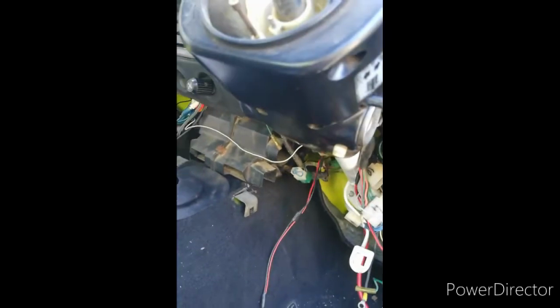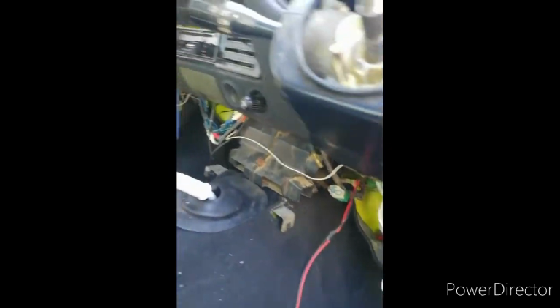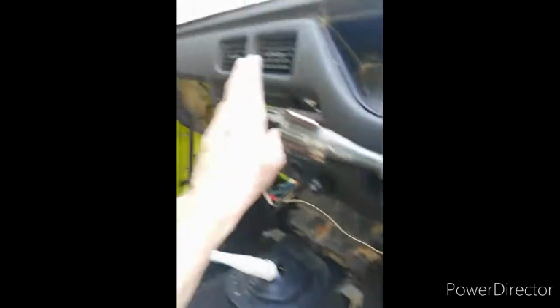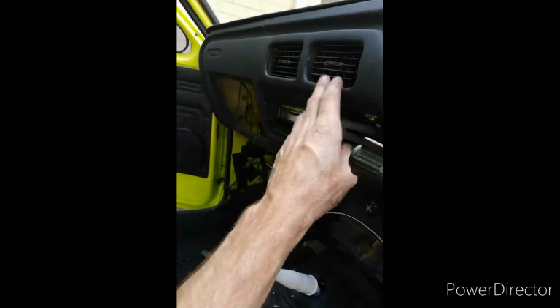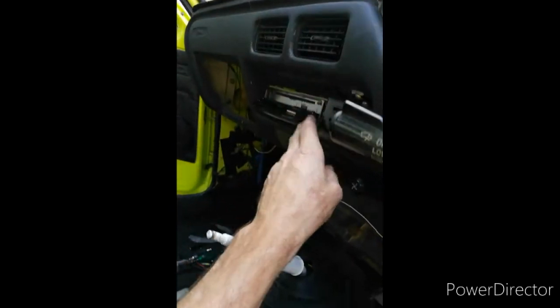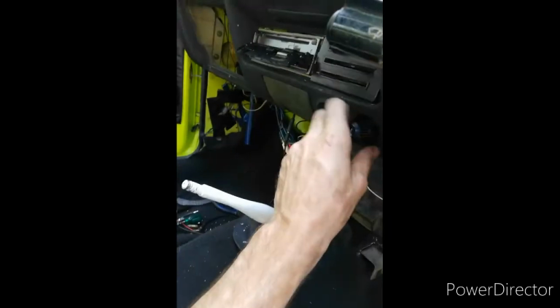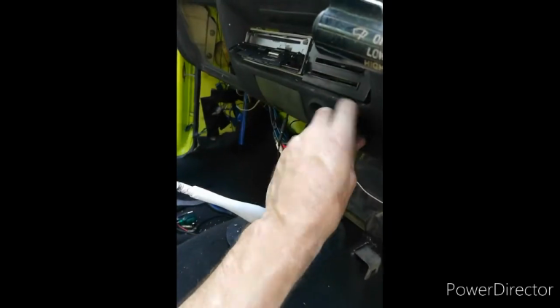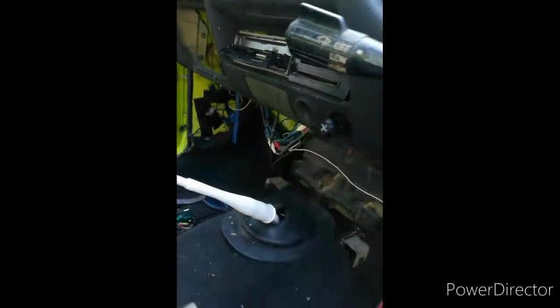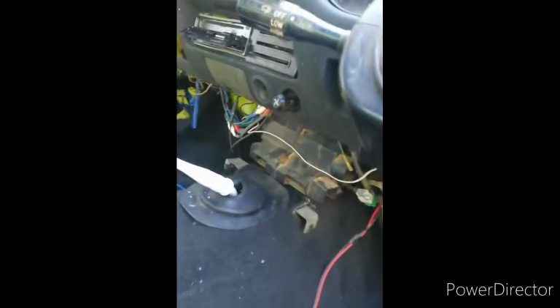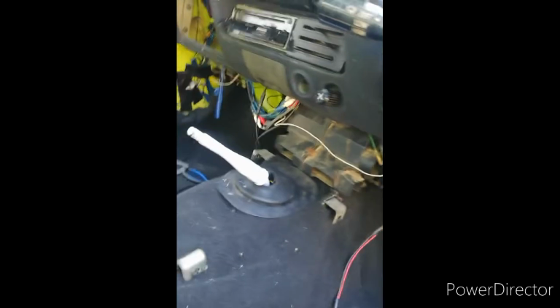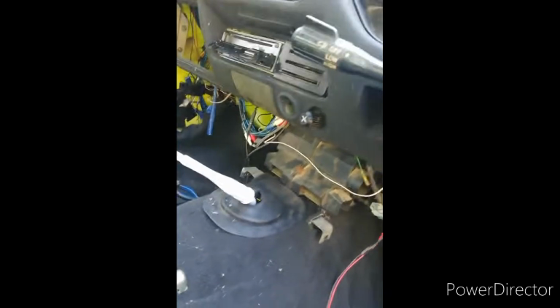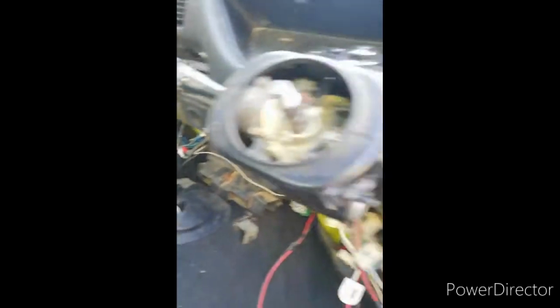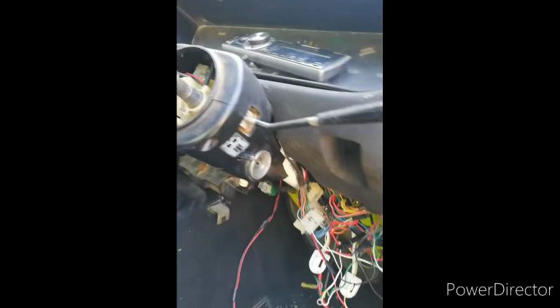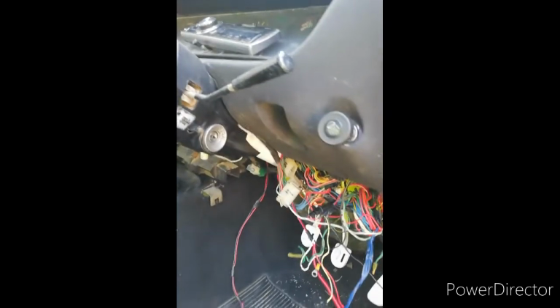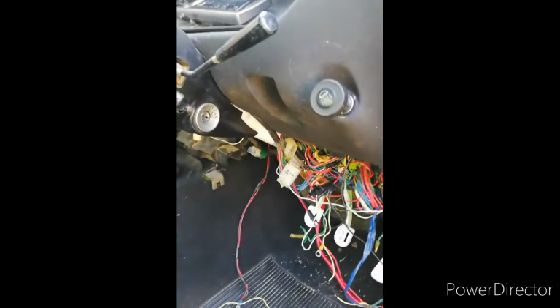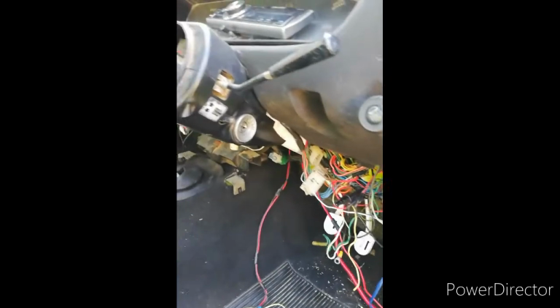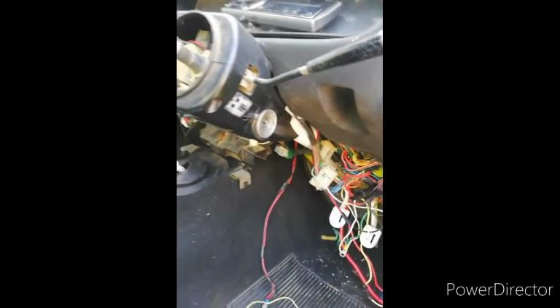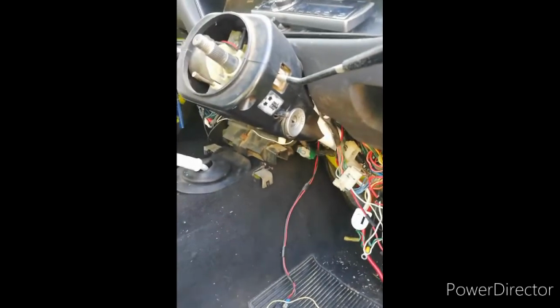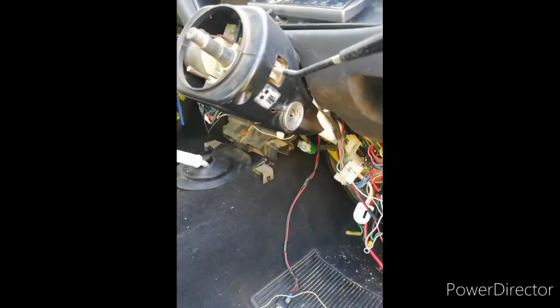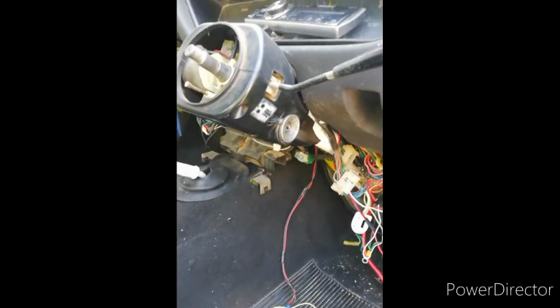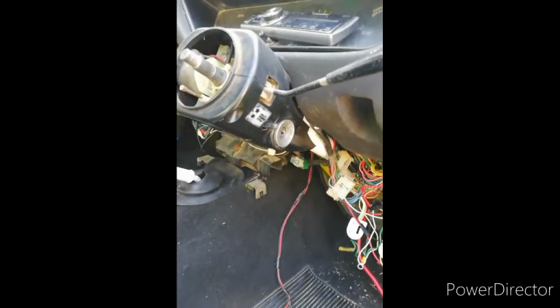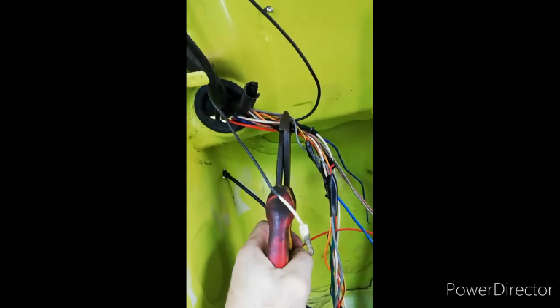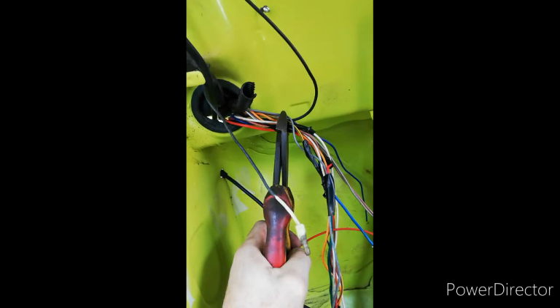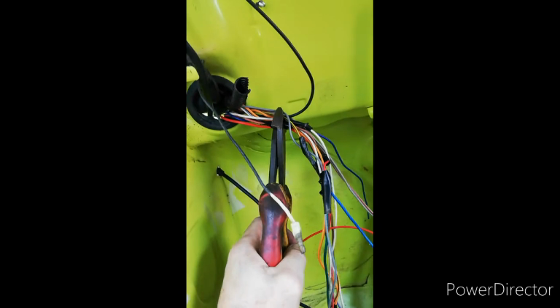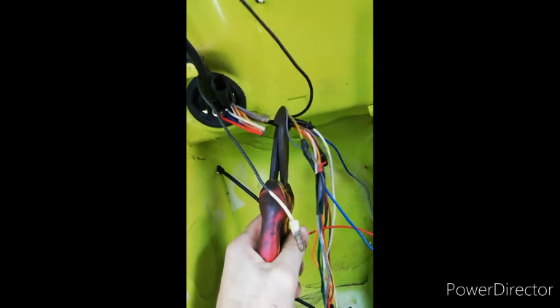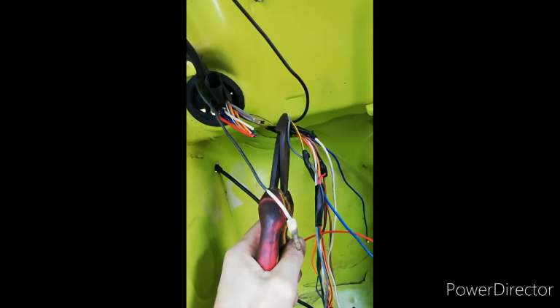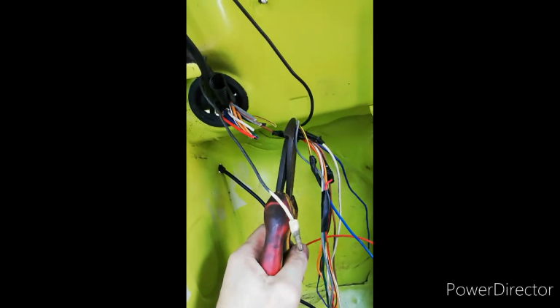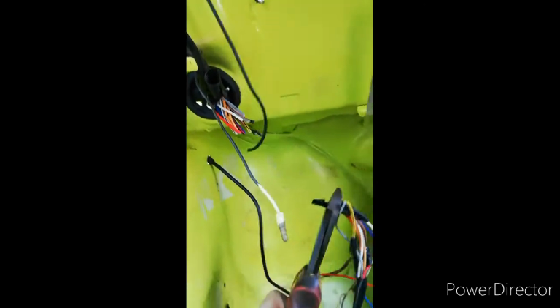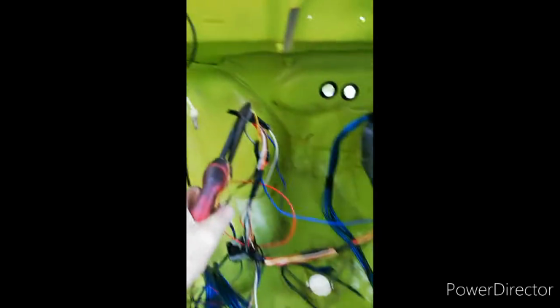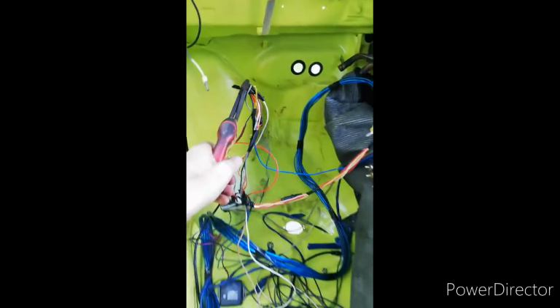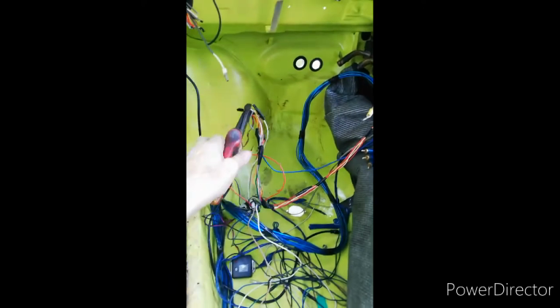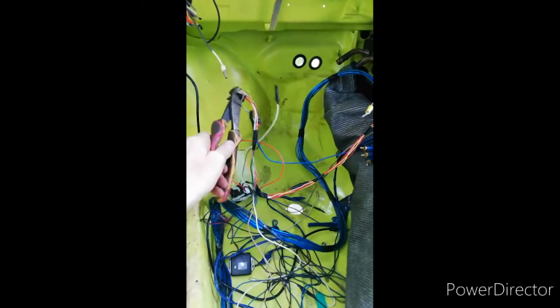Now I've got working air vents, working fan here. Beautiful!